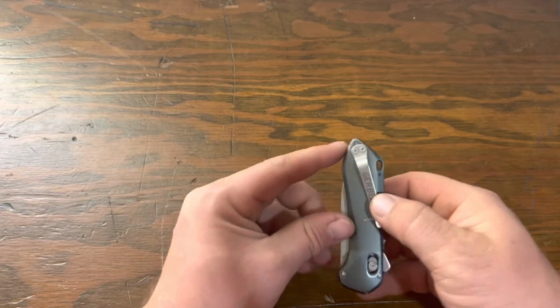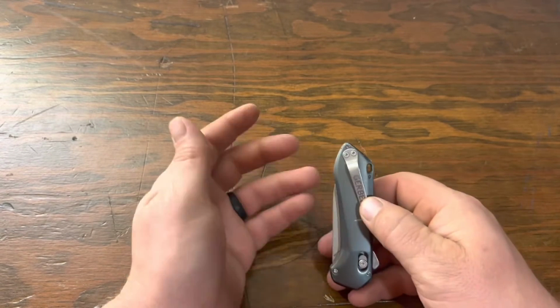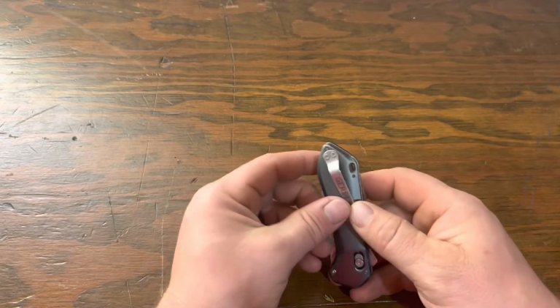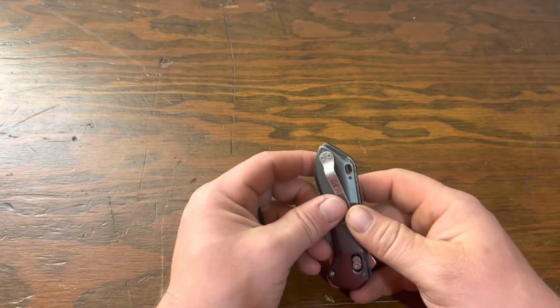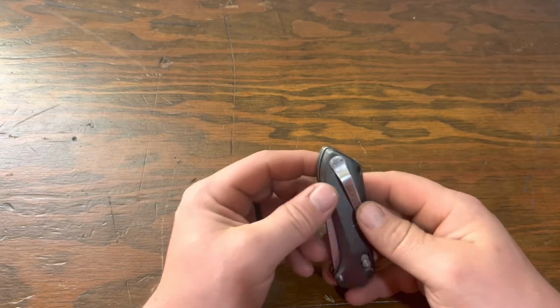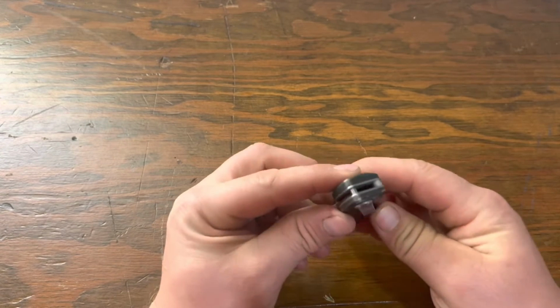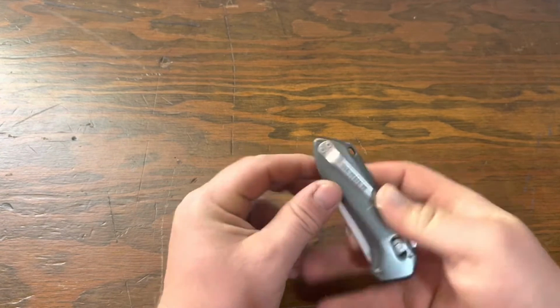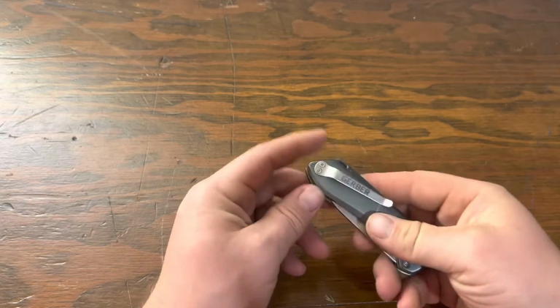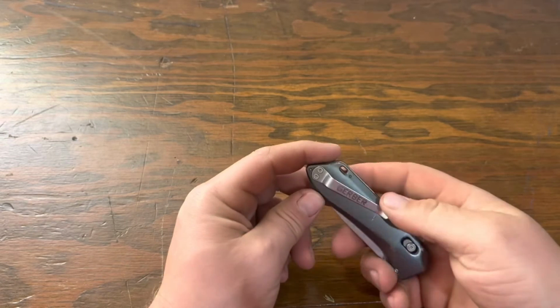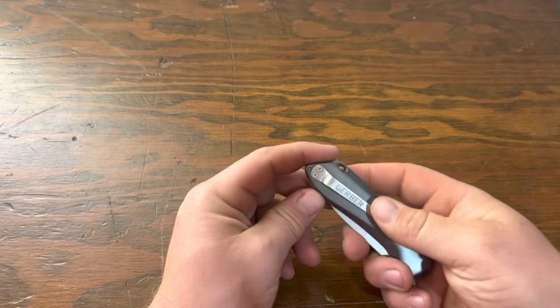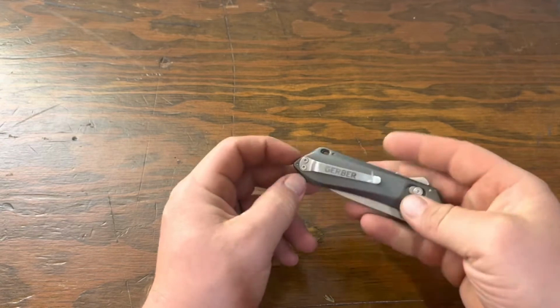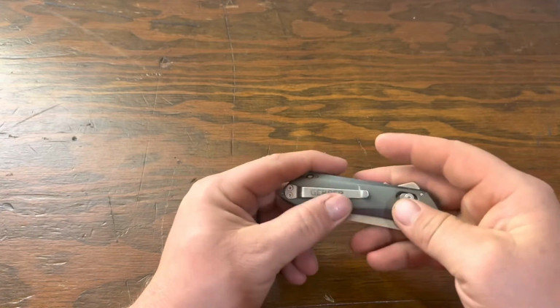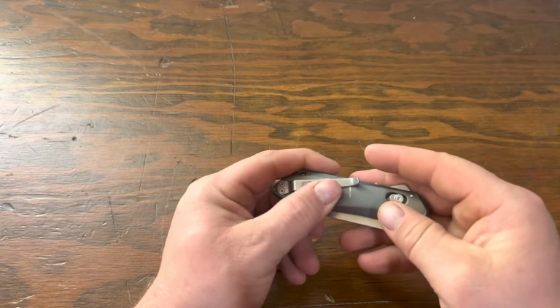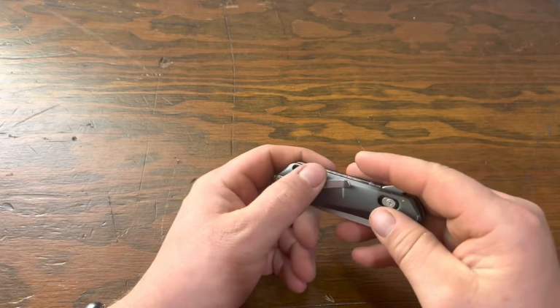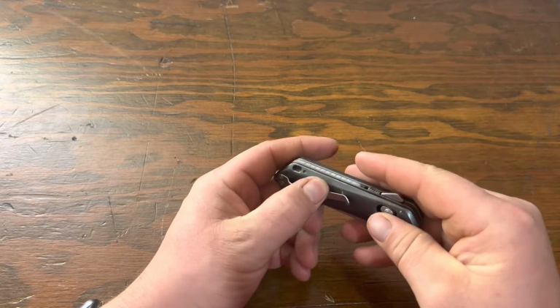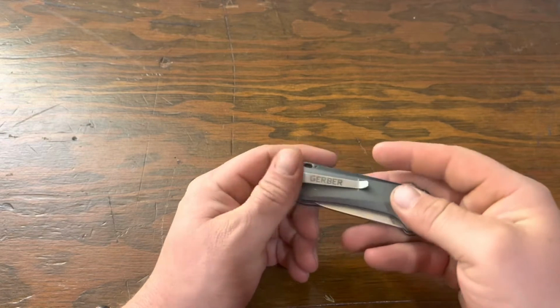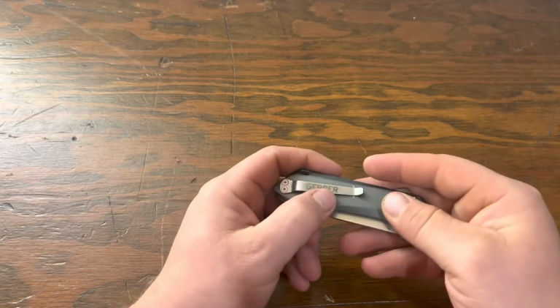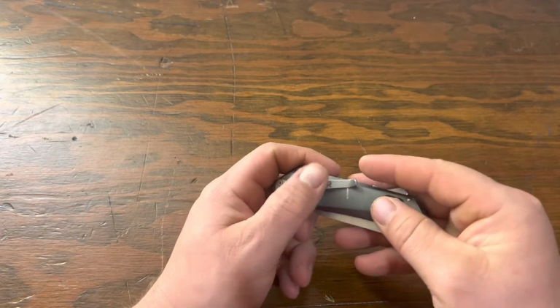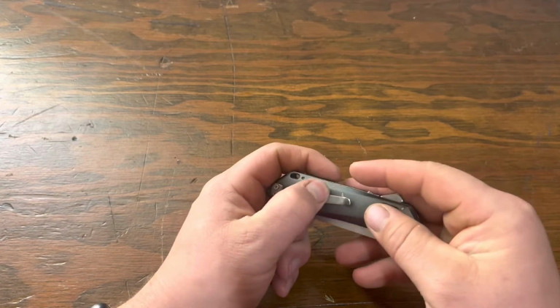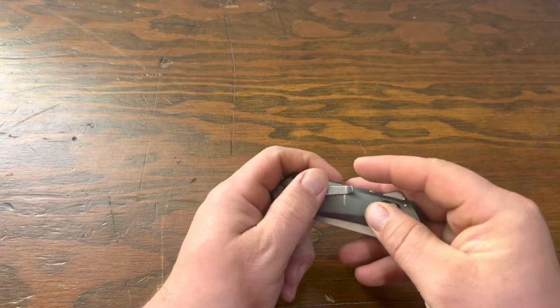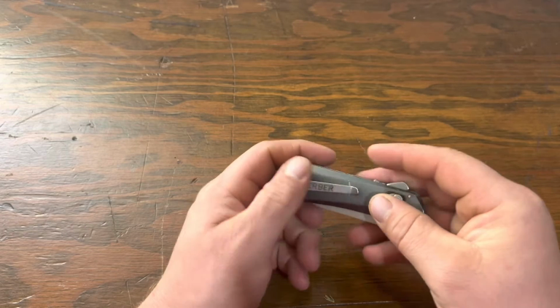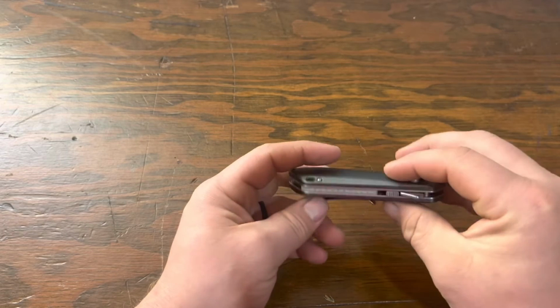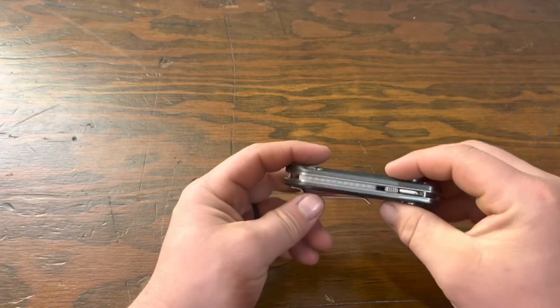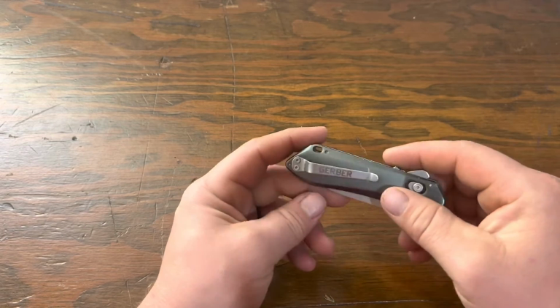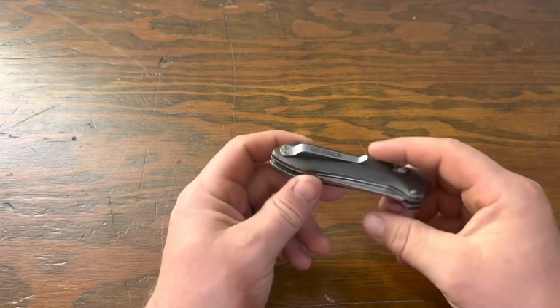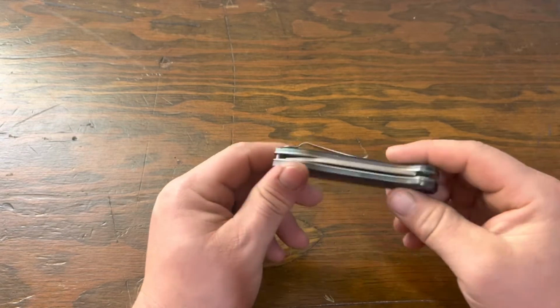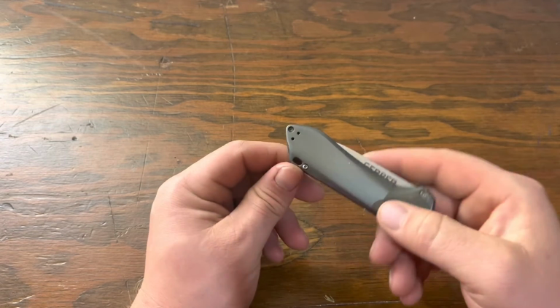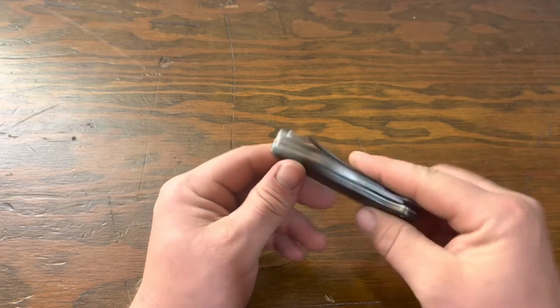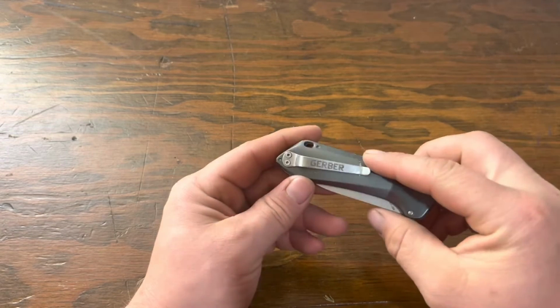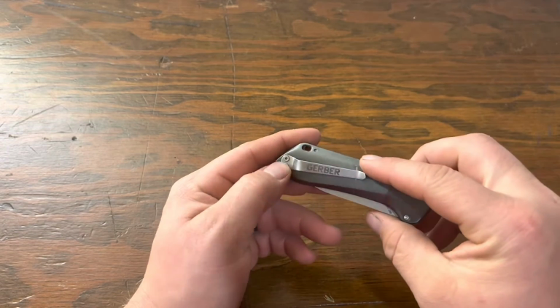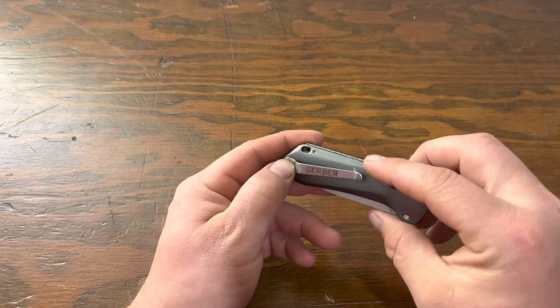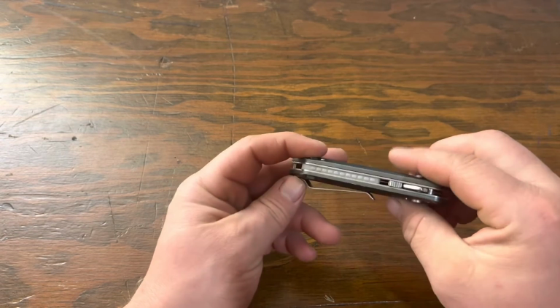Another thing to note, and this isn't a big deal — the clip keeps loosening up. As you can see it's kind of worked here and wore away some of the finish. But again, not a big deal; that's easily tightened.